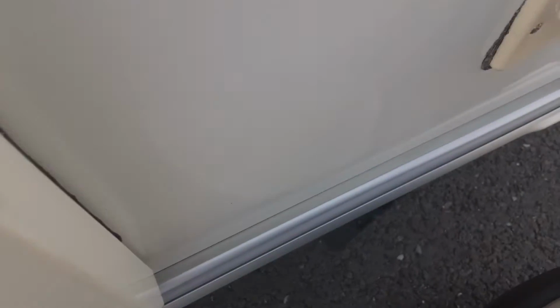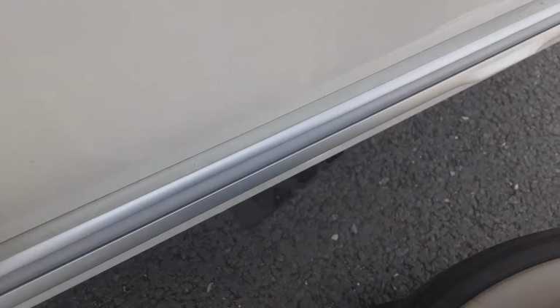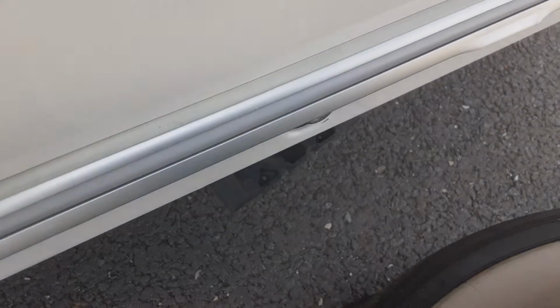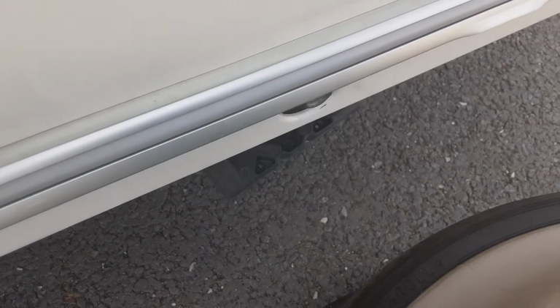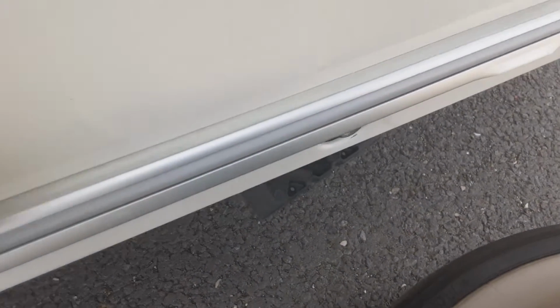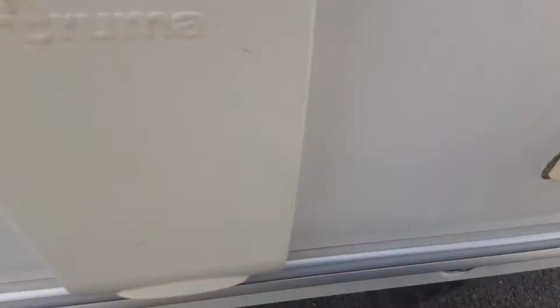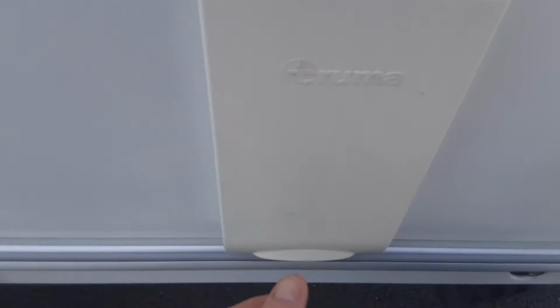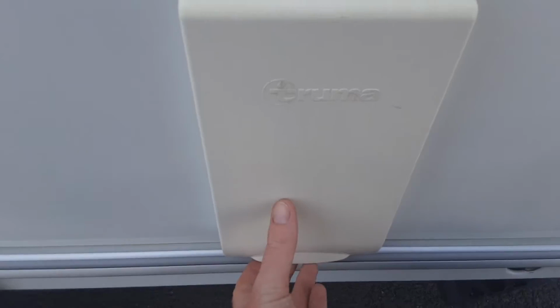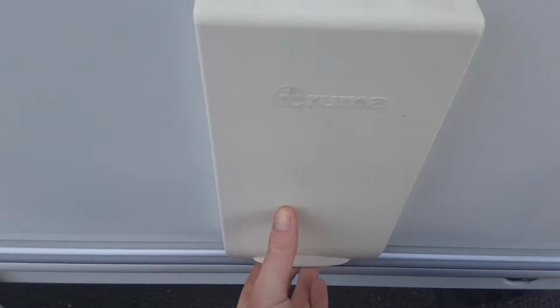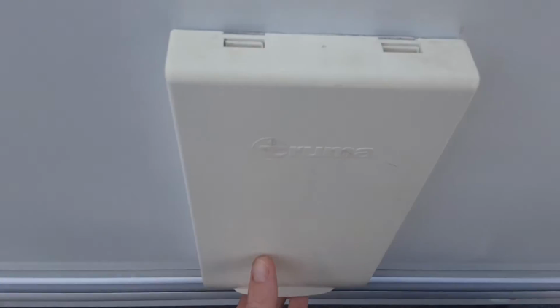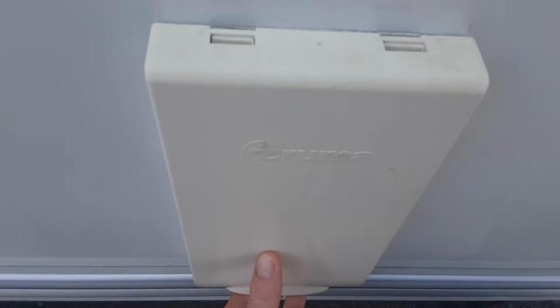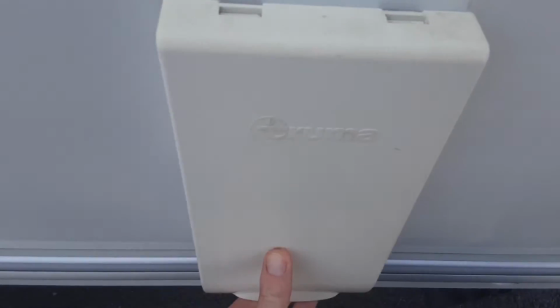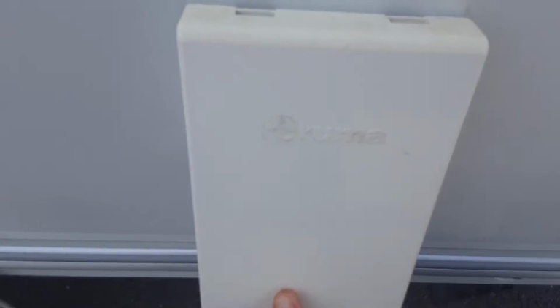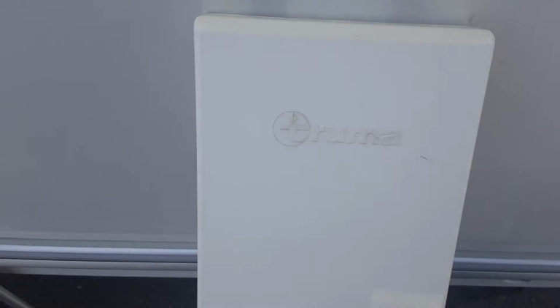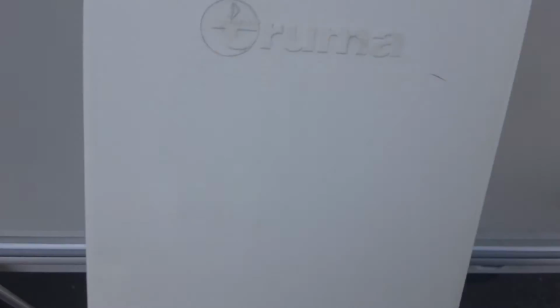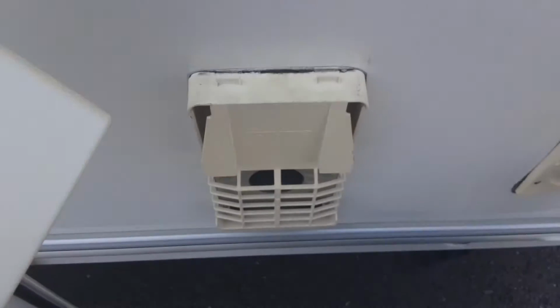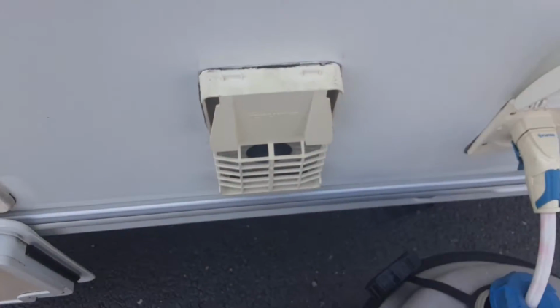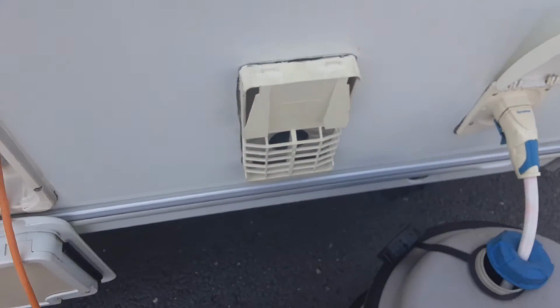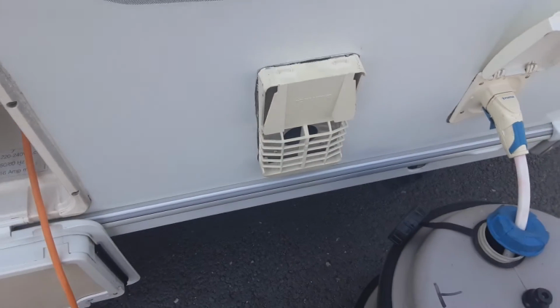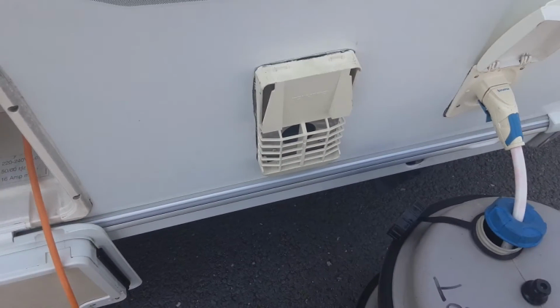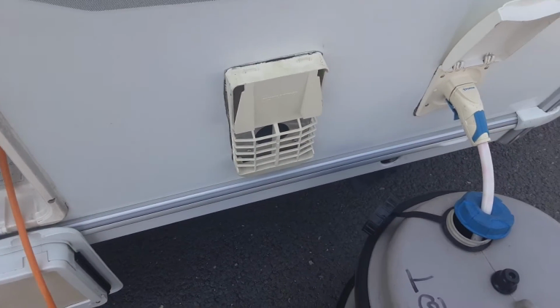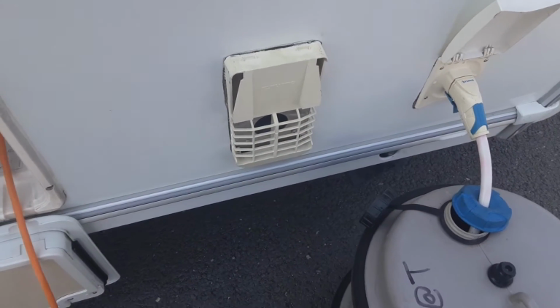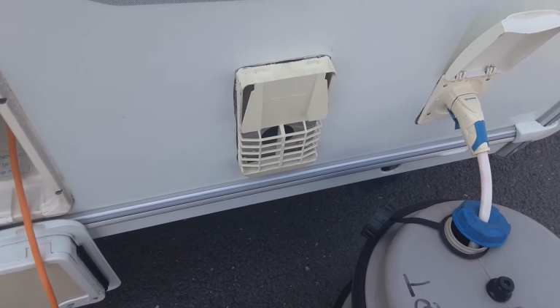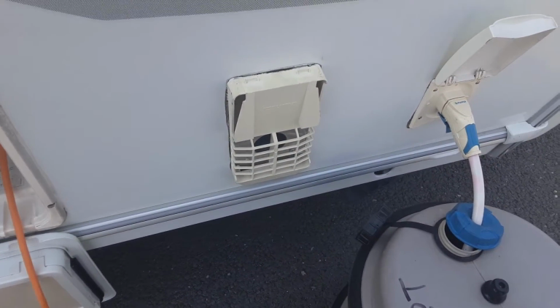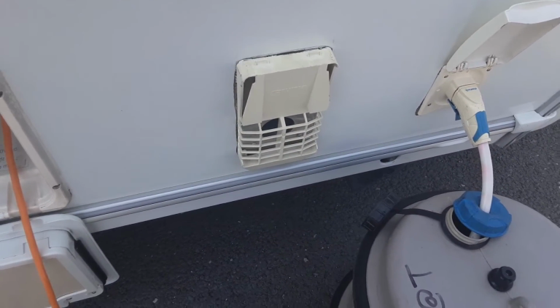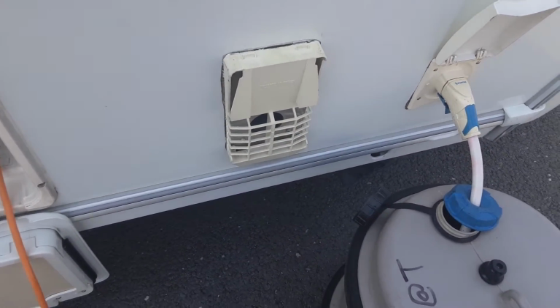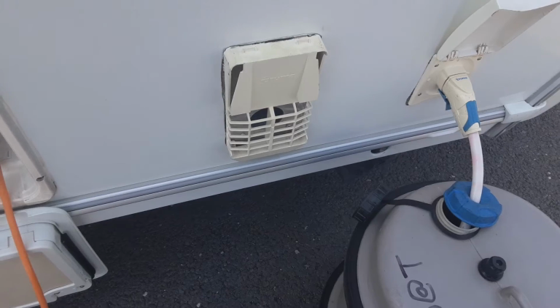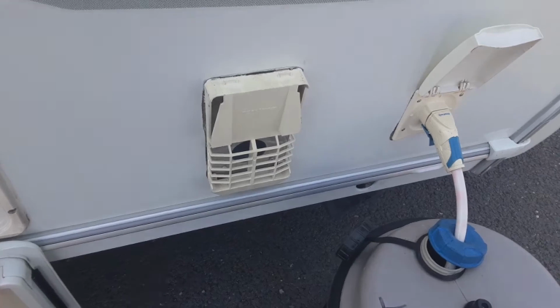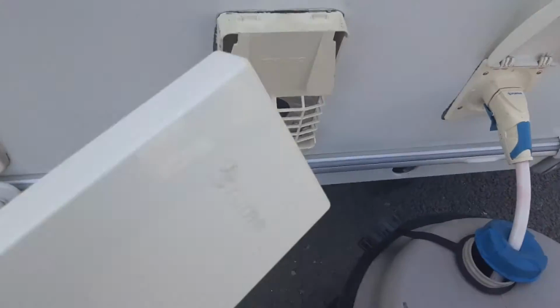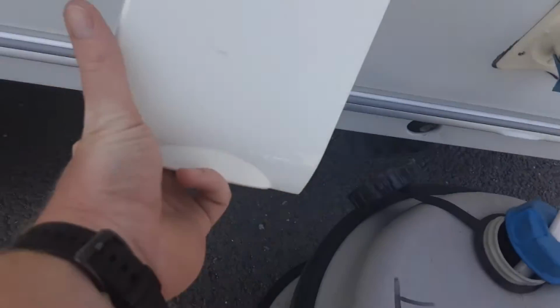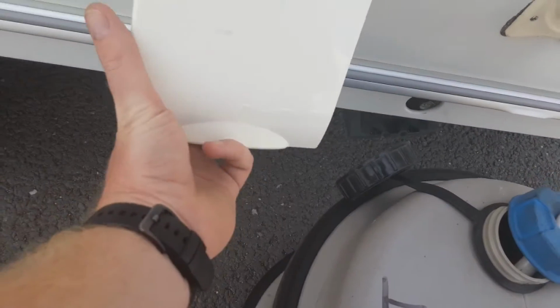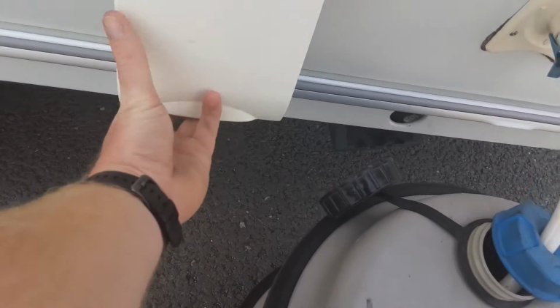Just down the bottom here you've got your wind down leg — again I'll show you these in person on site. The vent cover on the side is for your heating and hot water; that is actually the gas flue for when you're running the heating and hot water on gas. I'll explain more about that when we go inside.